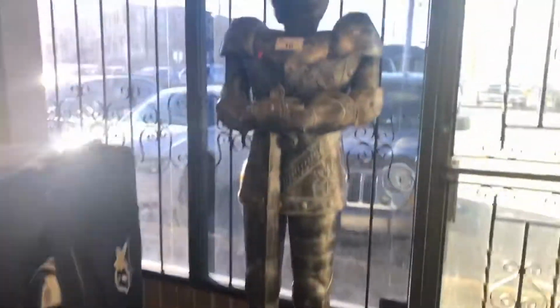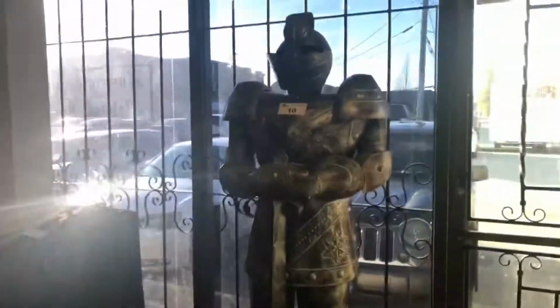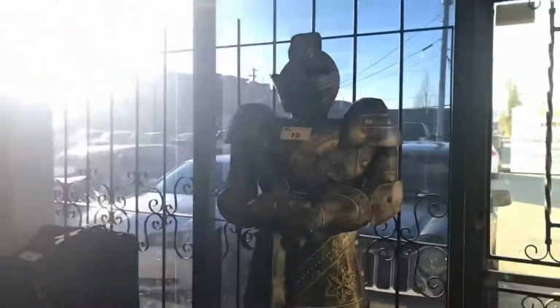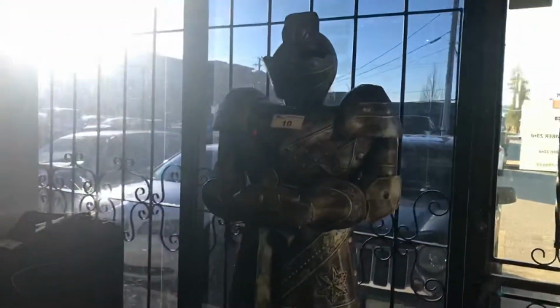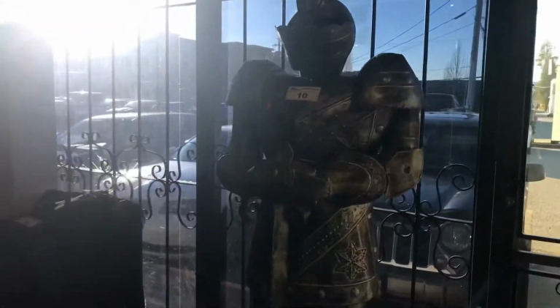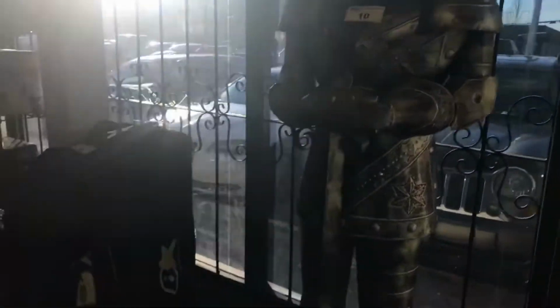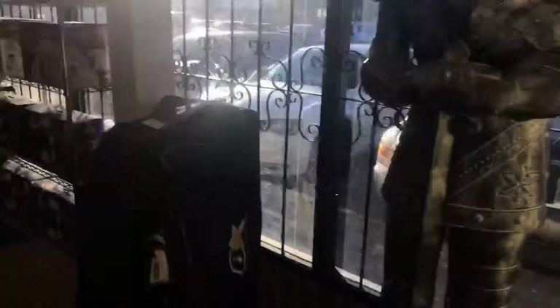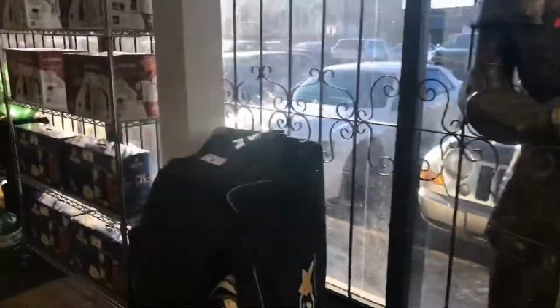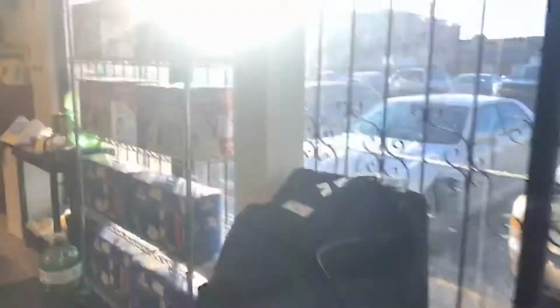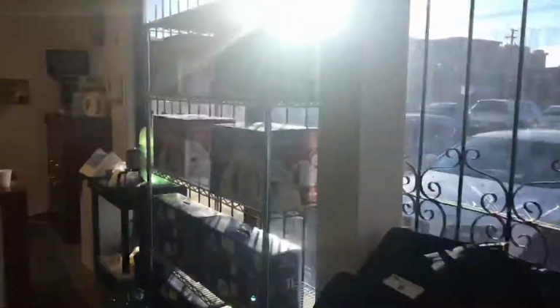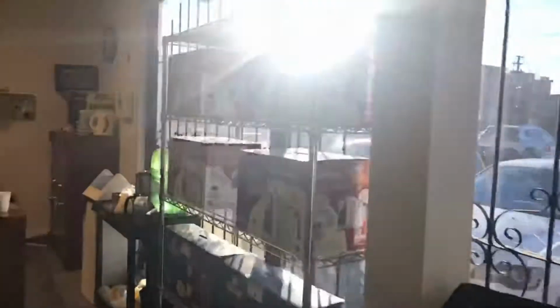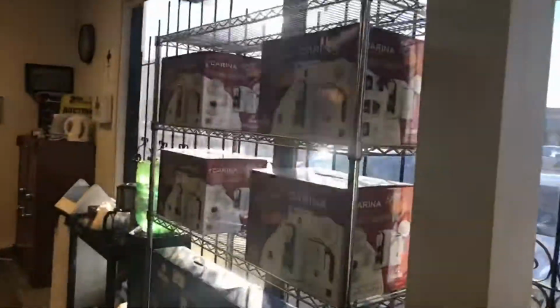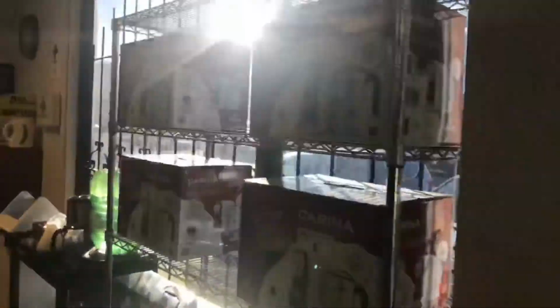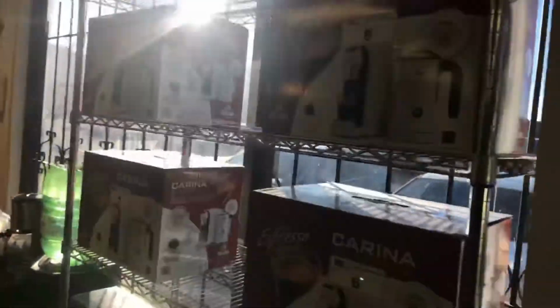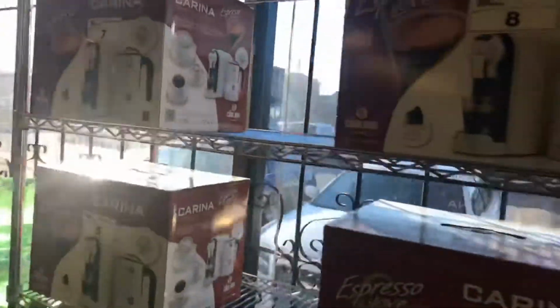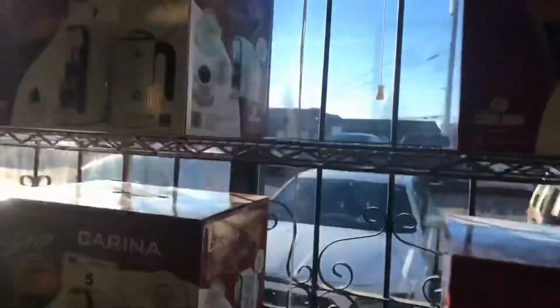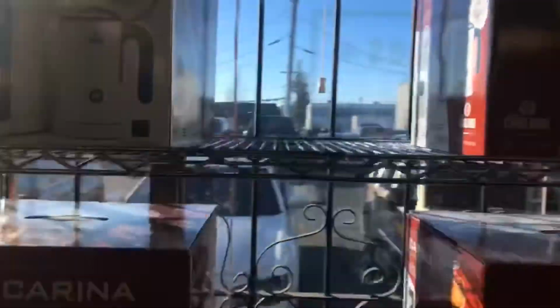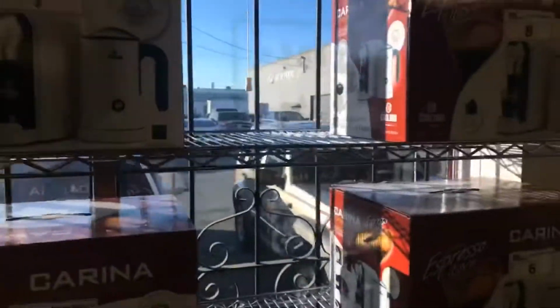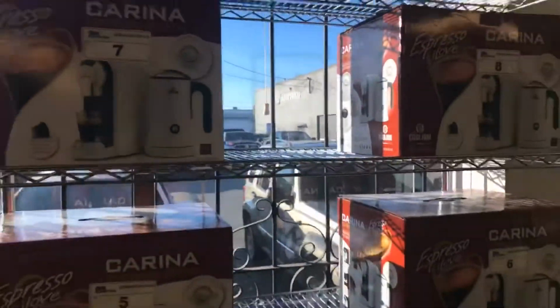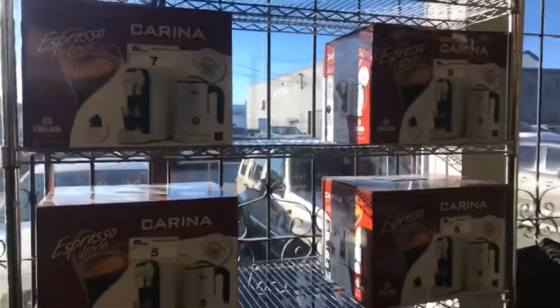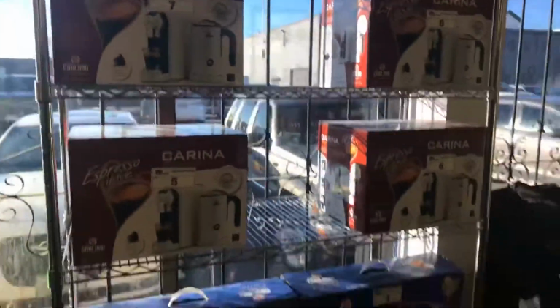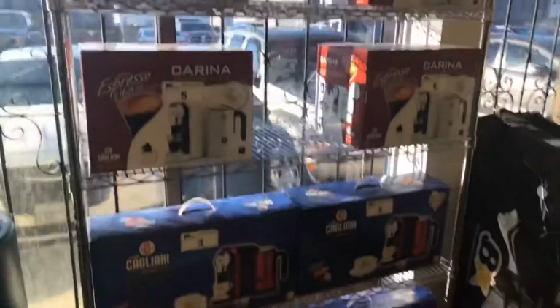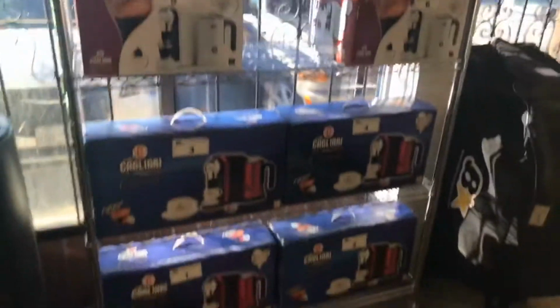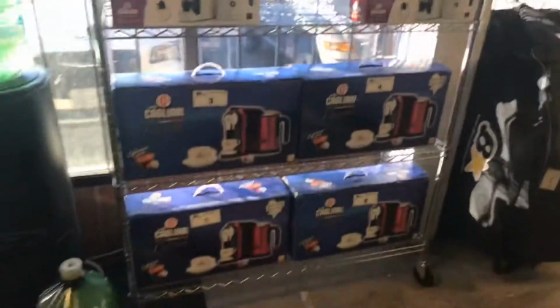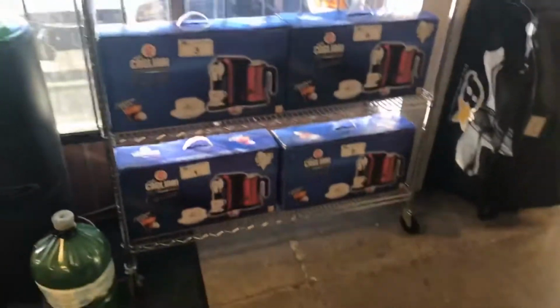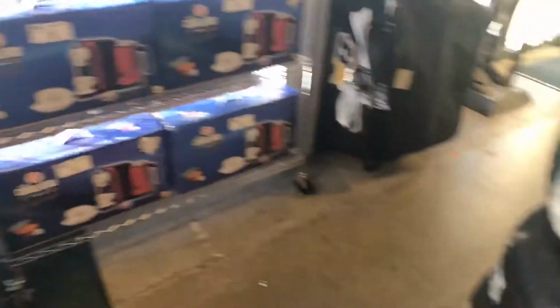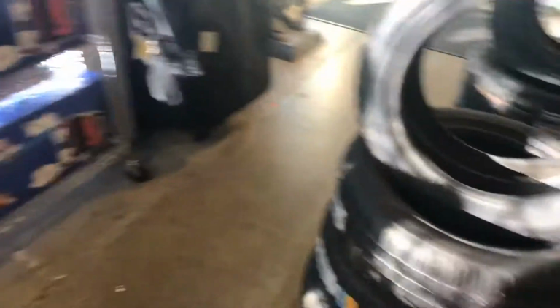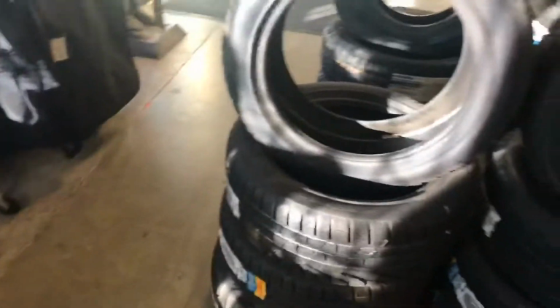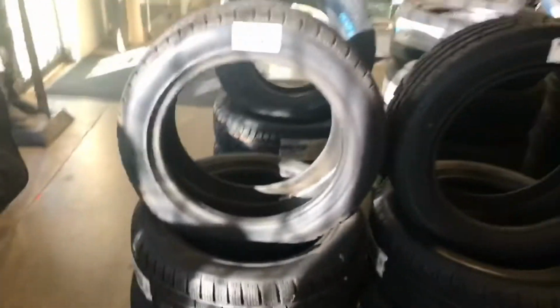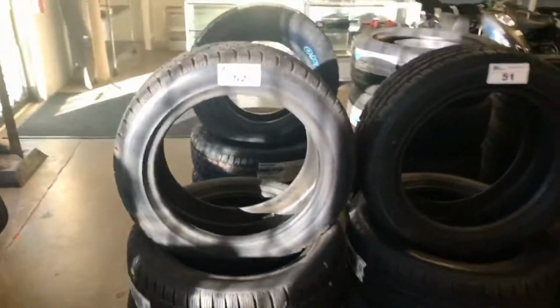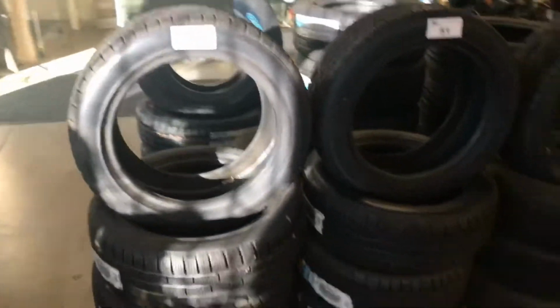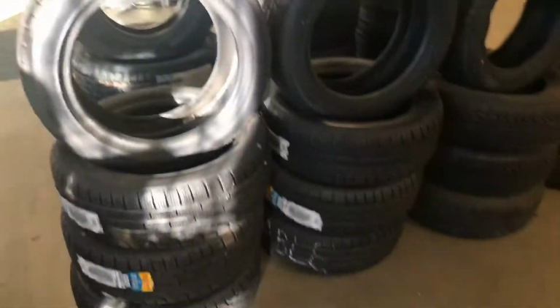That's going to be going — pretty unusual piece there, a knight in shining armor. Got lots of coffee sets here just in time for the Christmas season, guys — brand new in the box. Look at all those espresso machines. Got a real nice selection of tires.